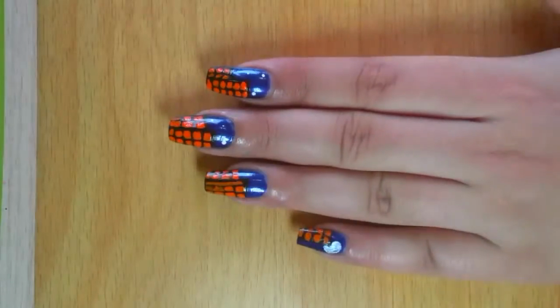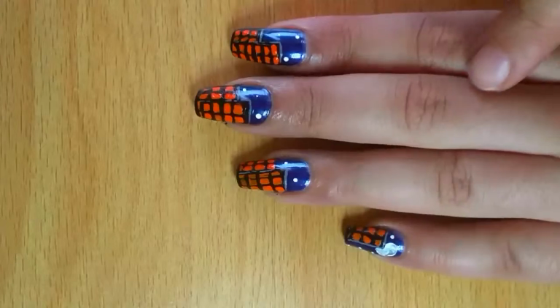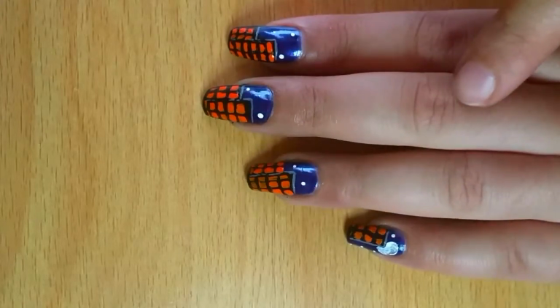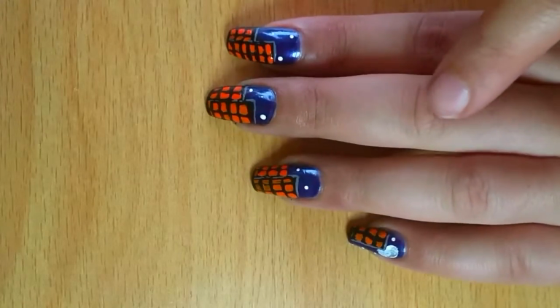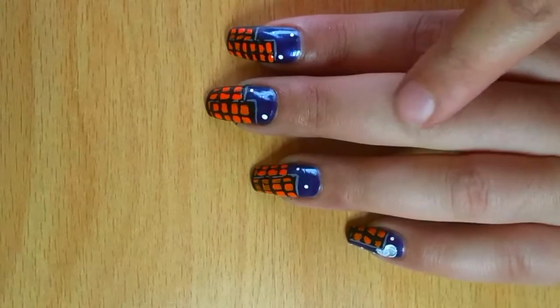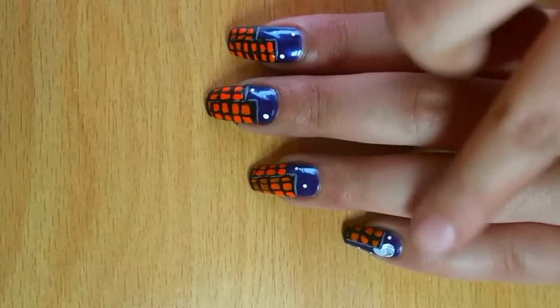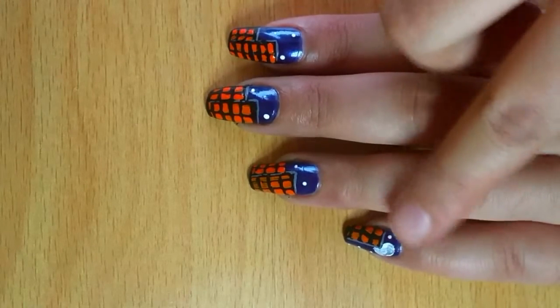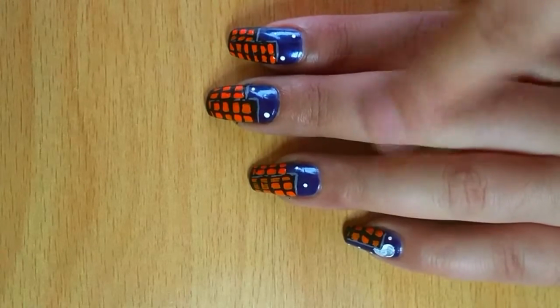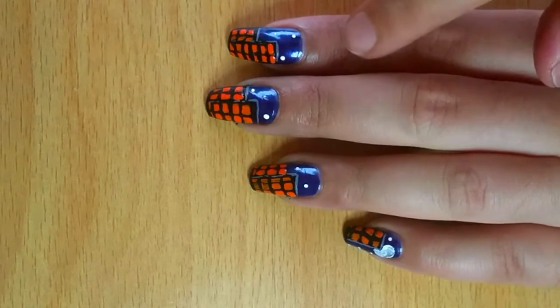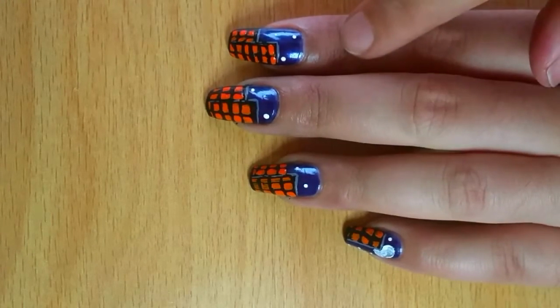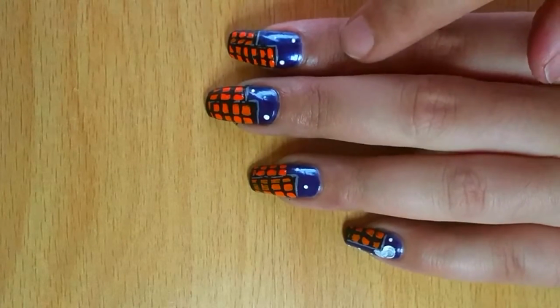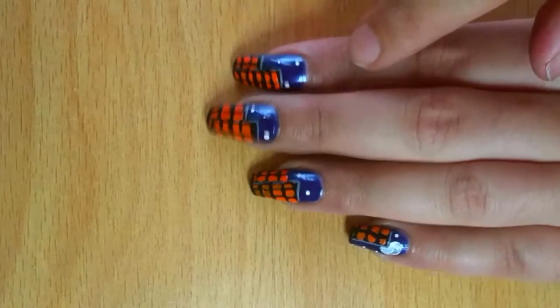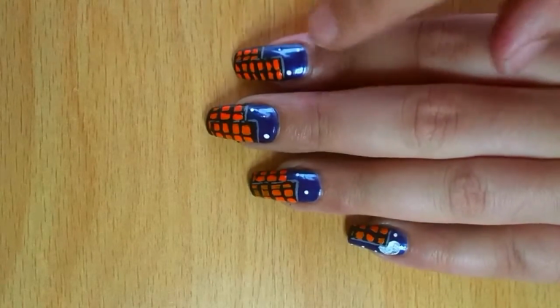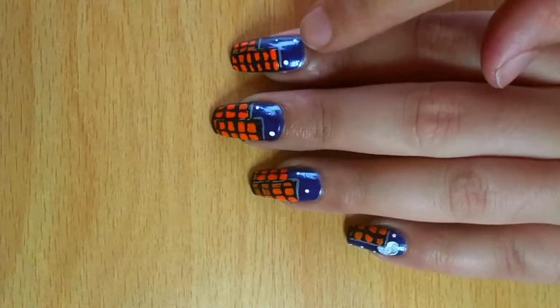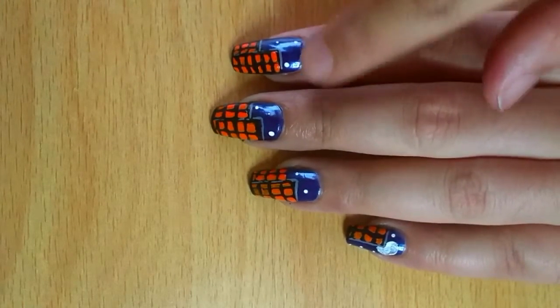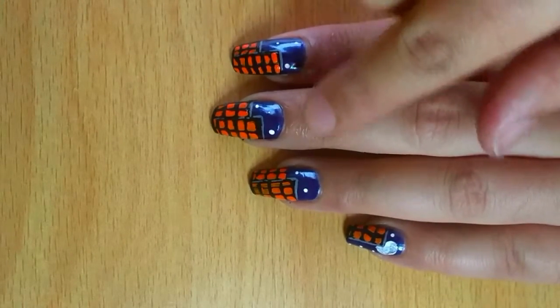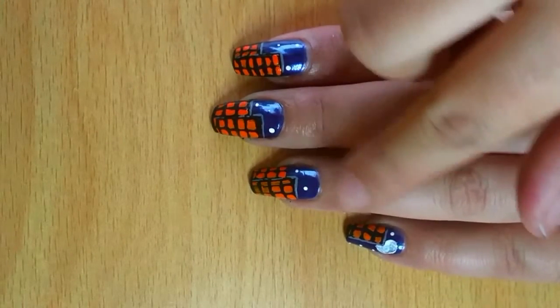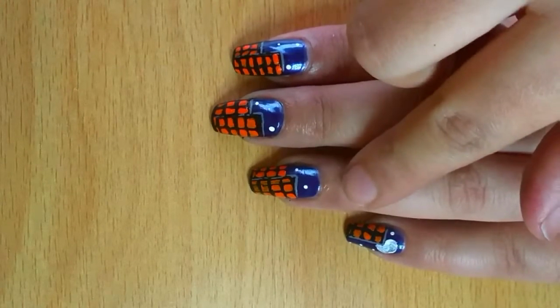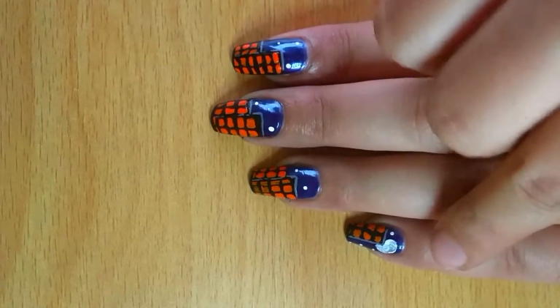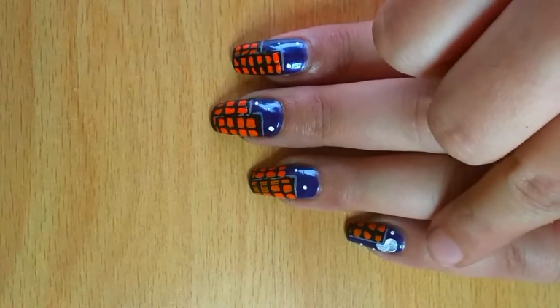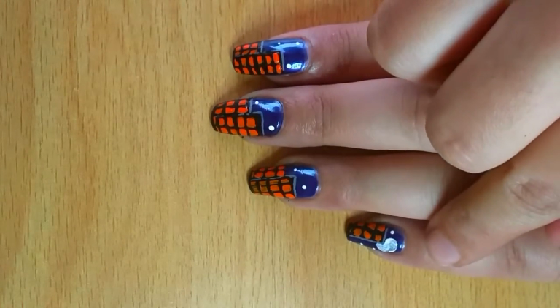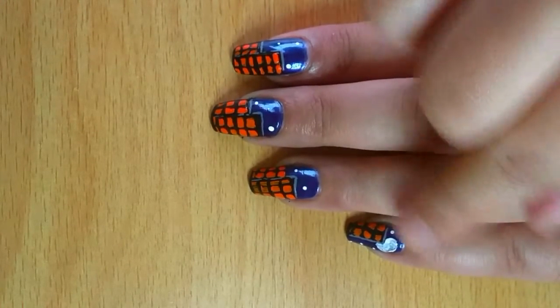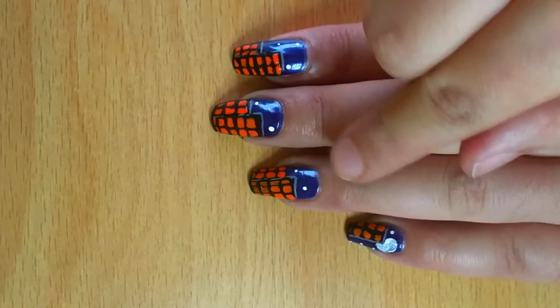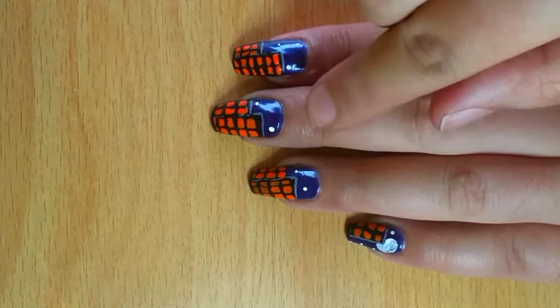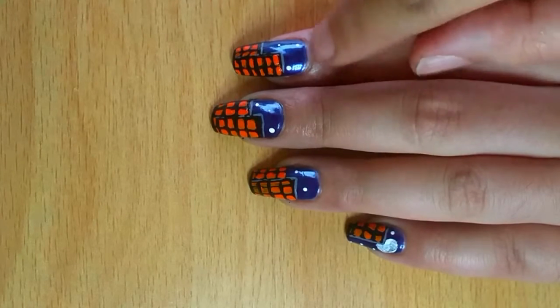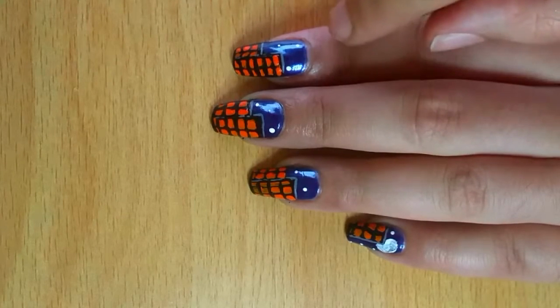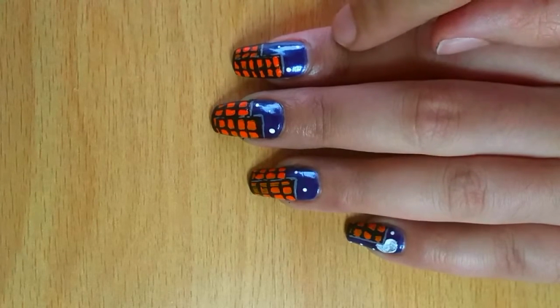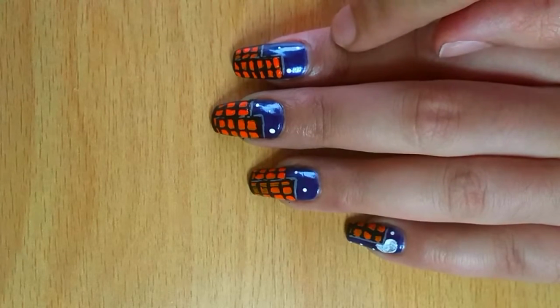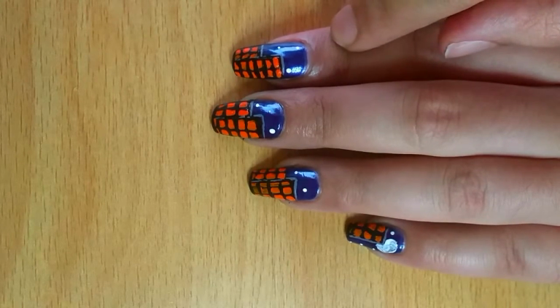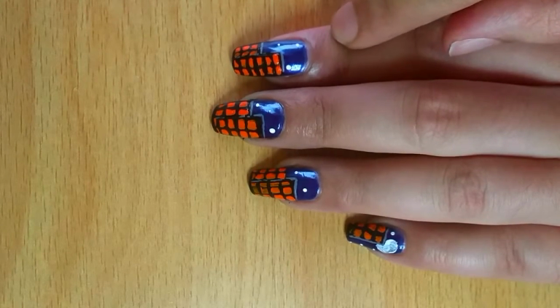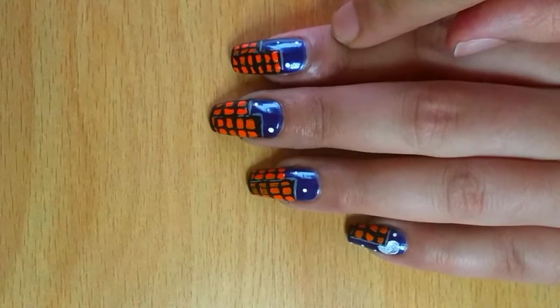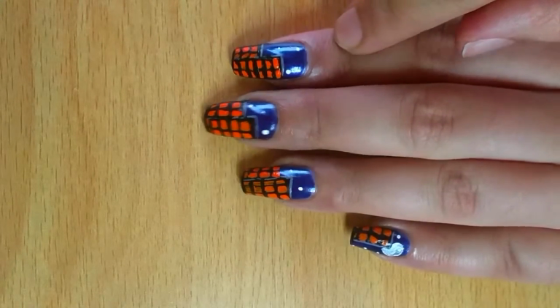My night scene for the nails is ready. These are the buildings. There's a moon out here and a bit of stars around in the sky.